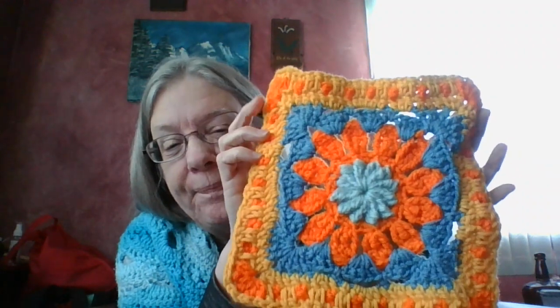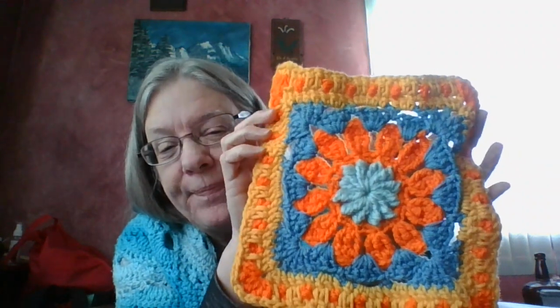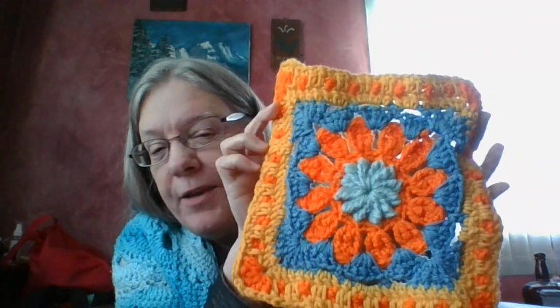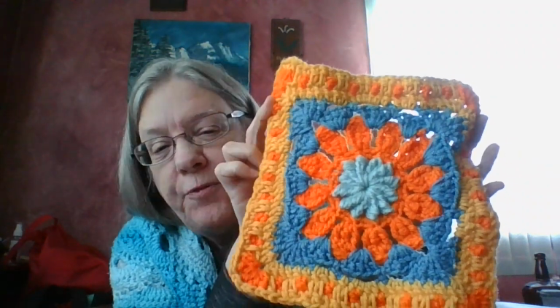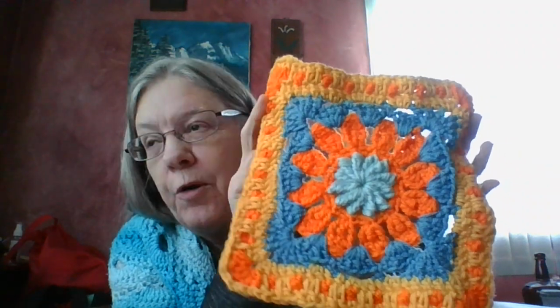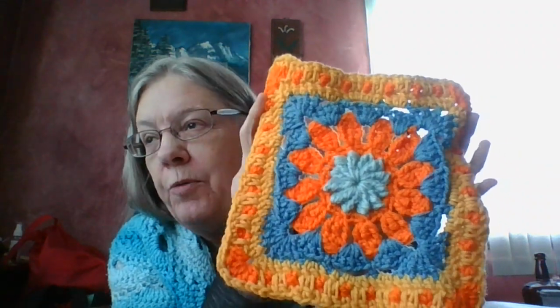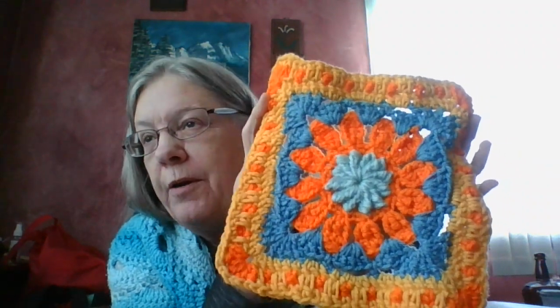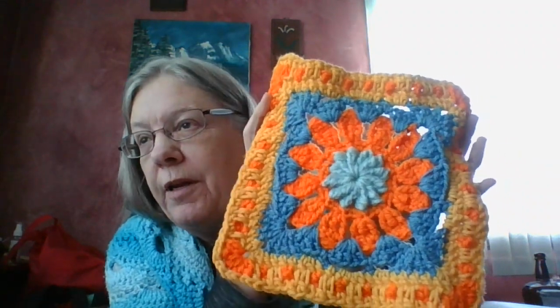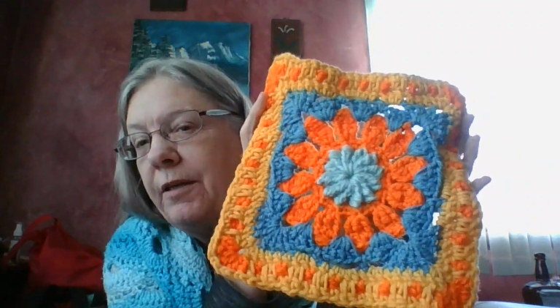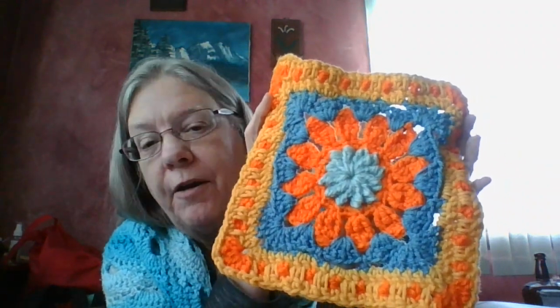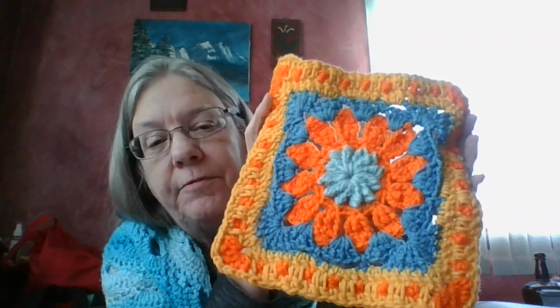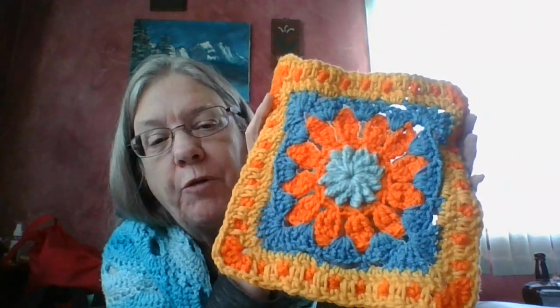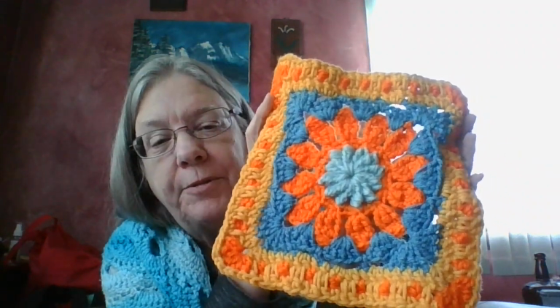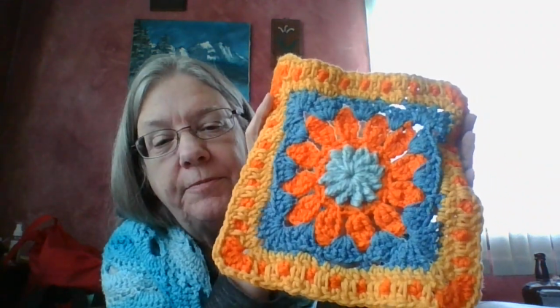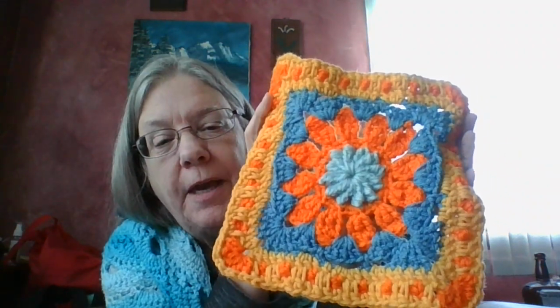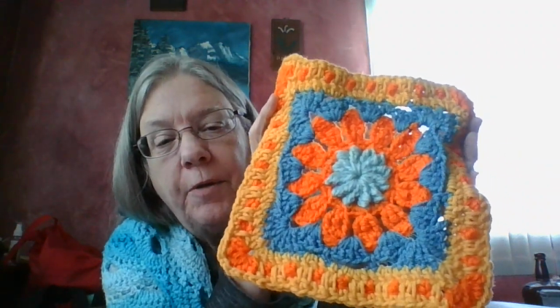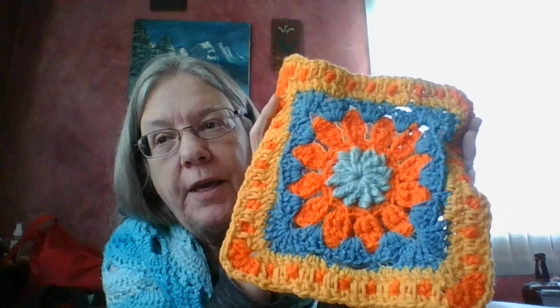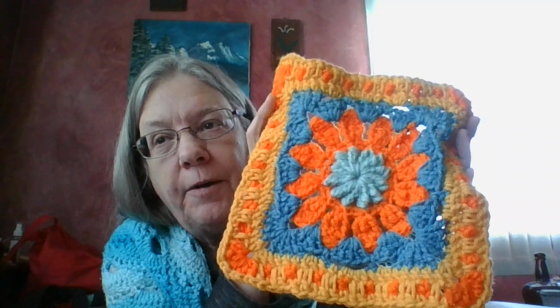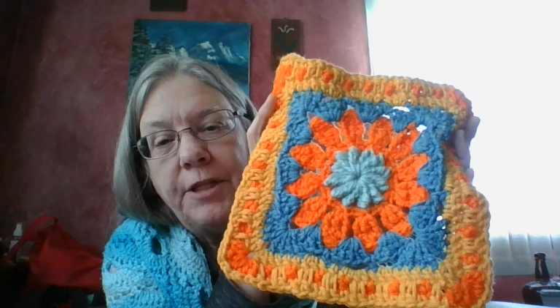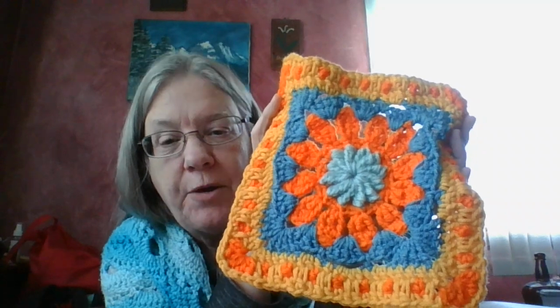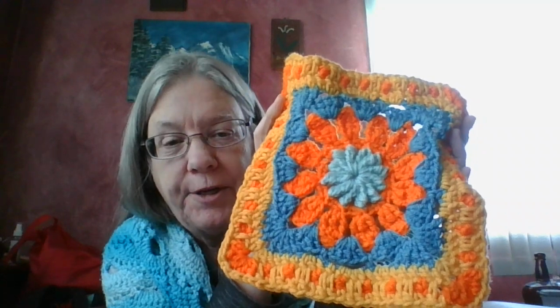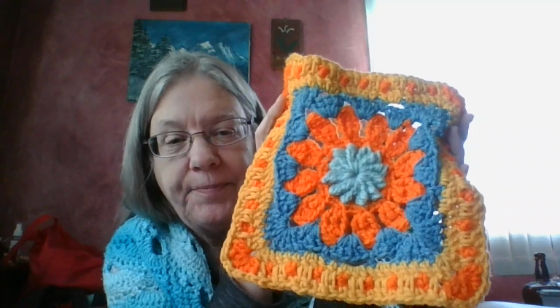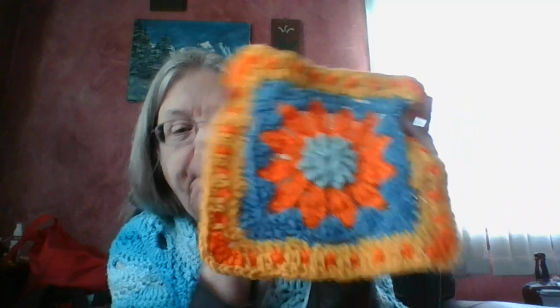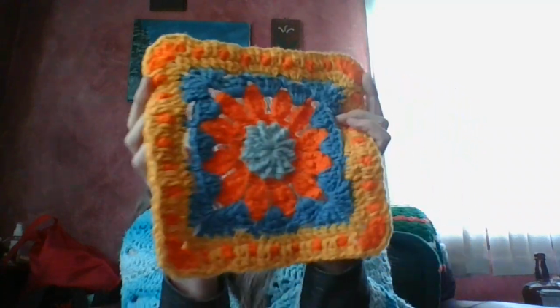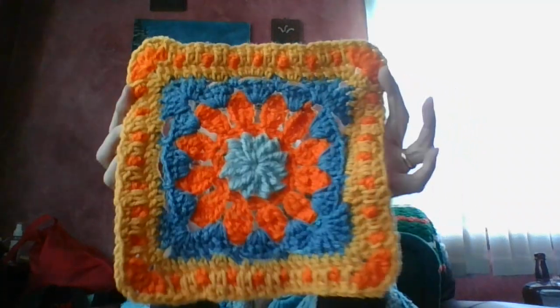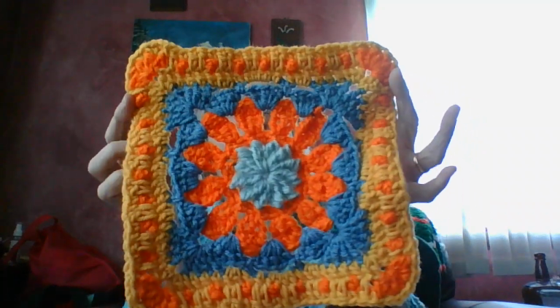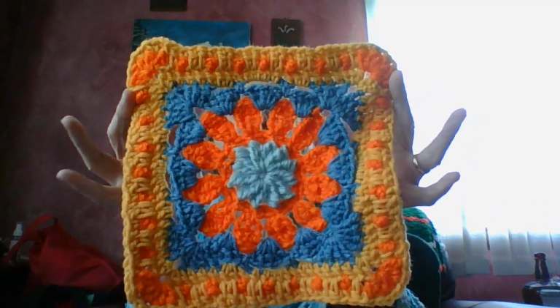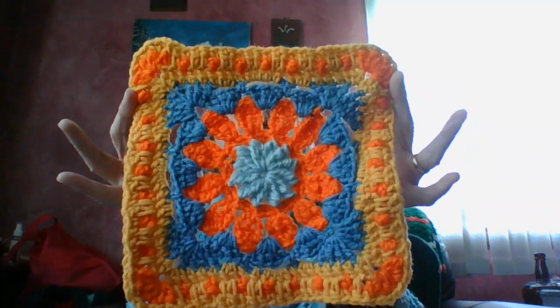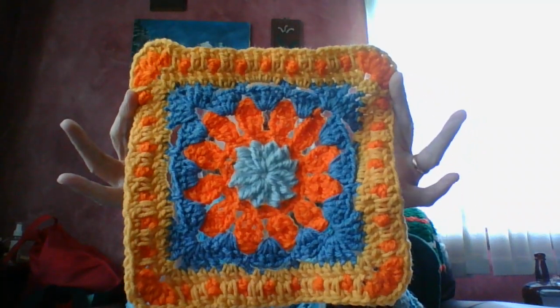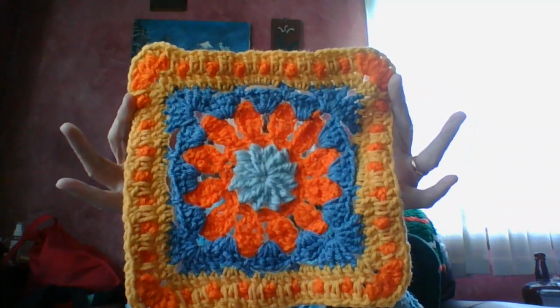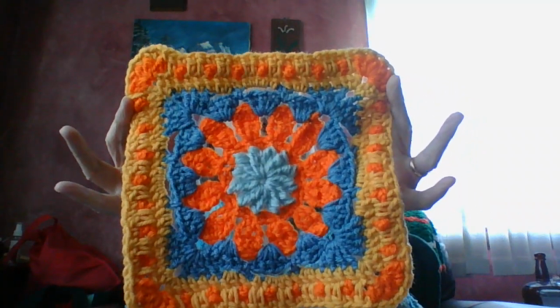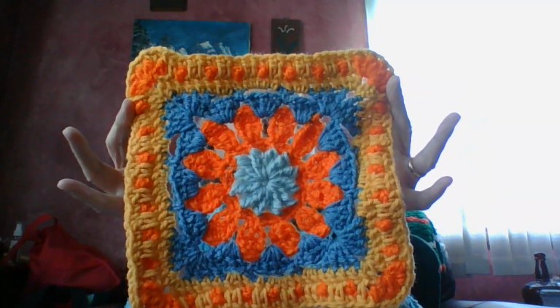I used four white acrylic yarn scraps with a J-hook. So that's my tile.